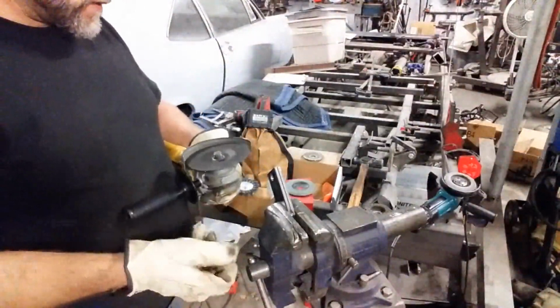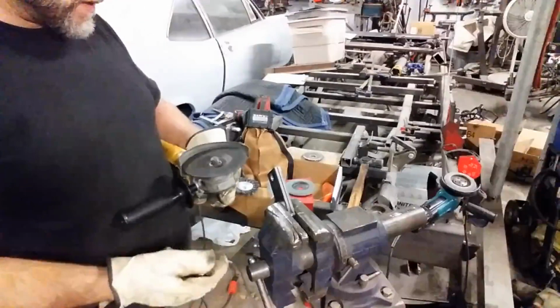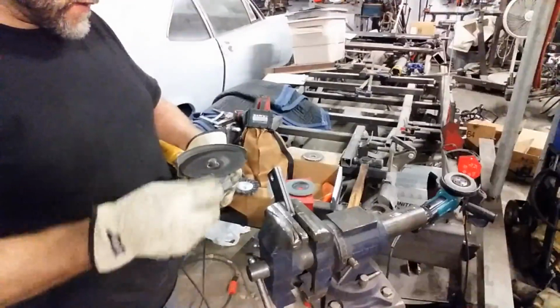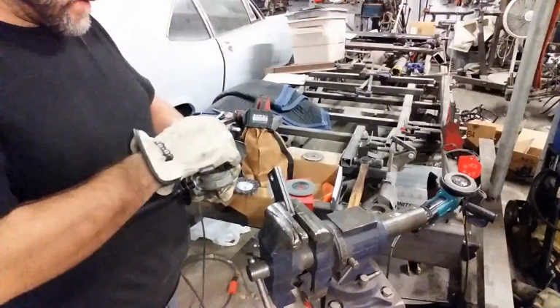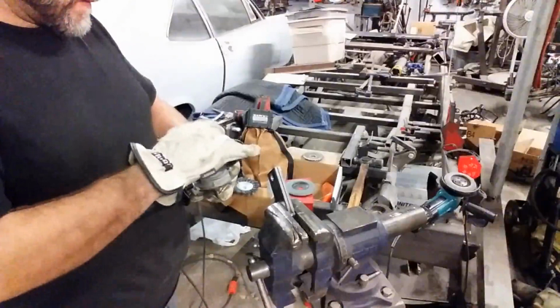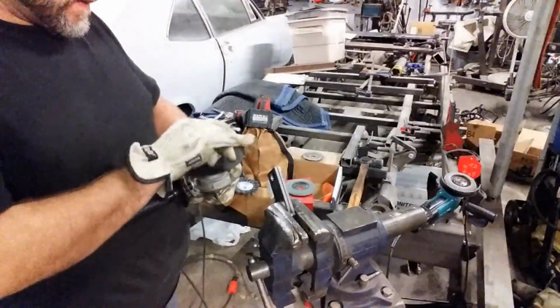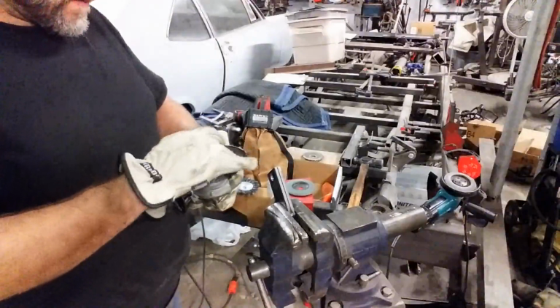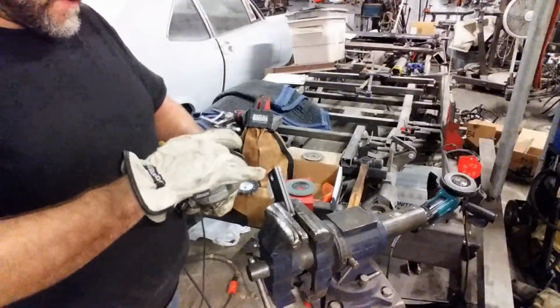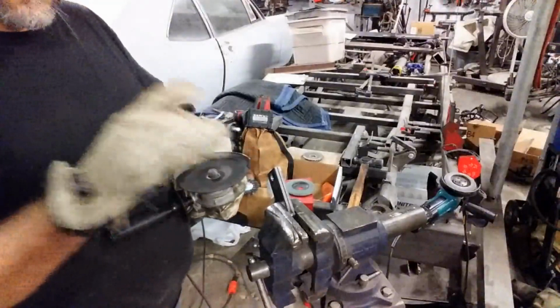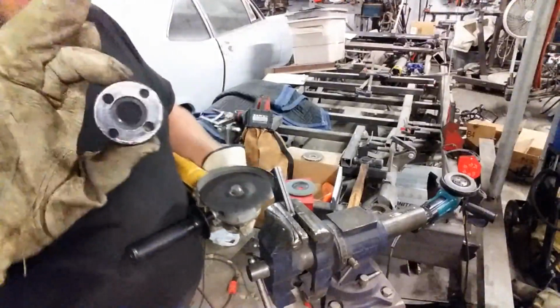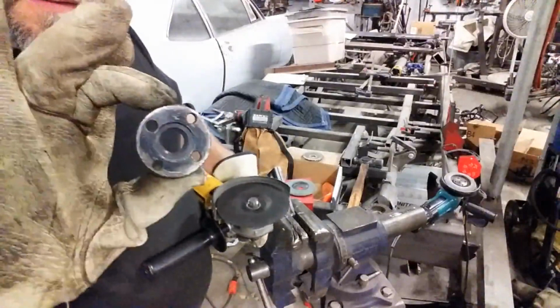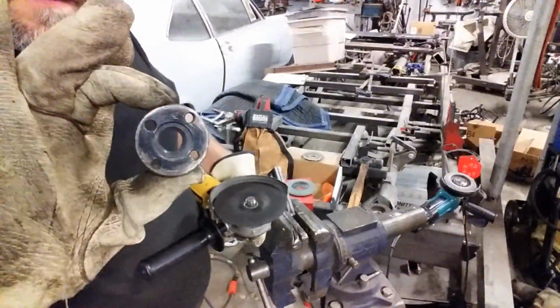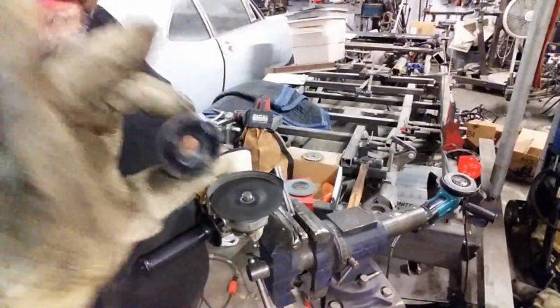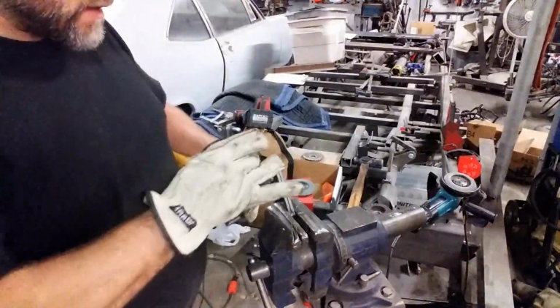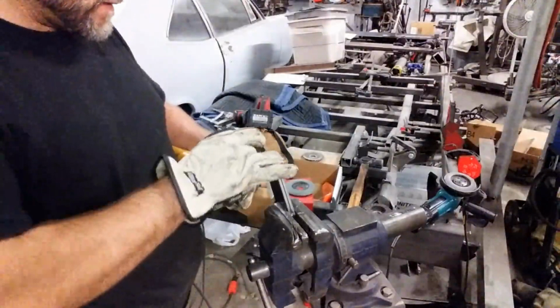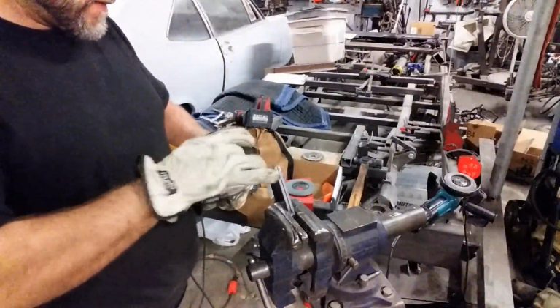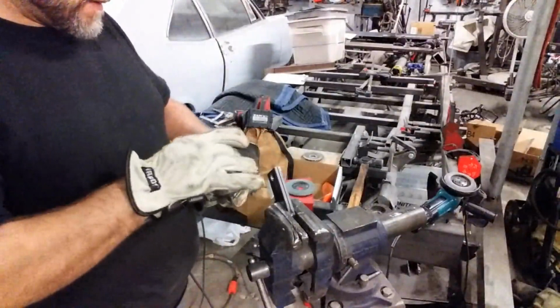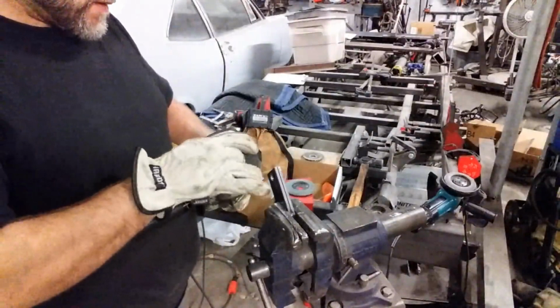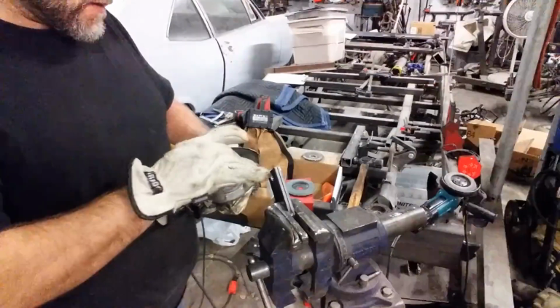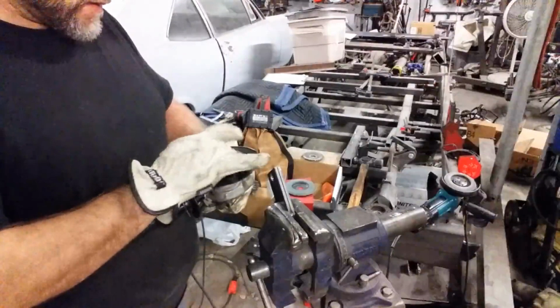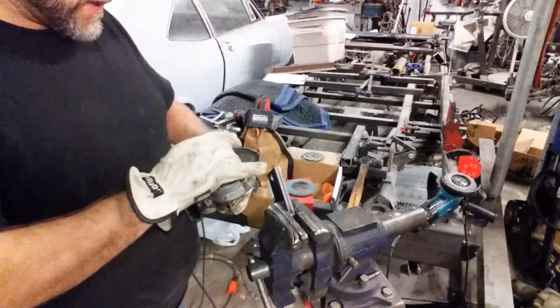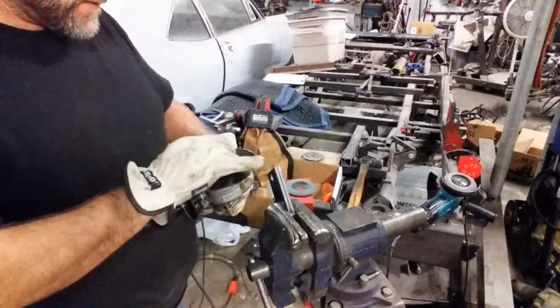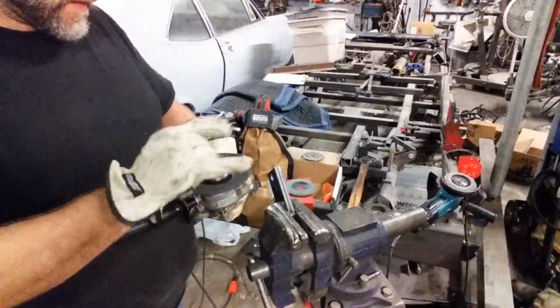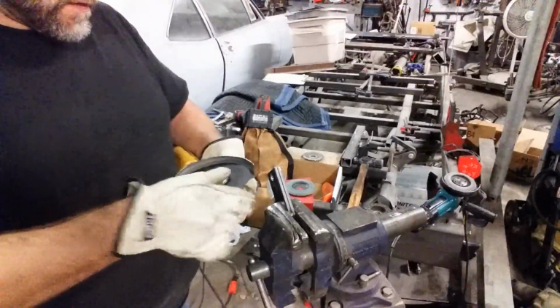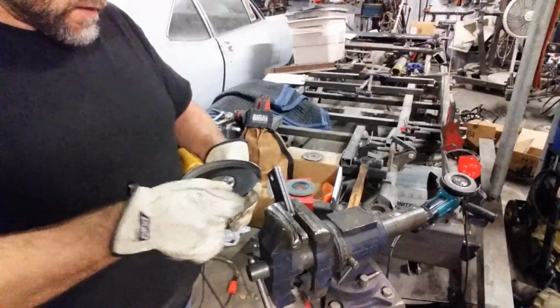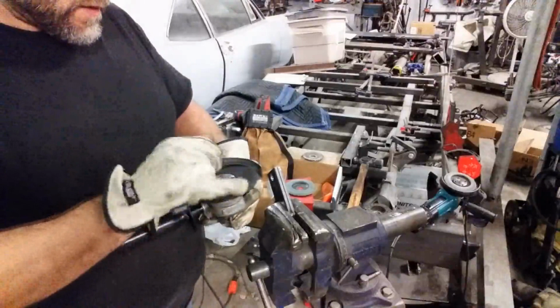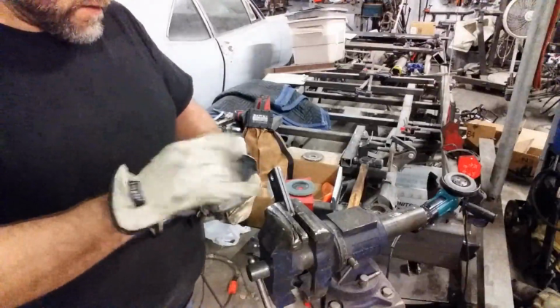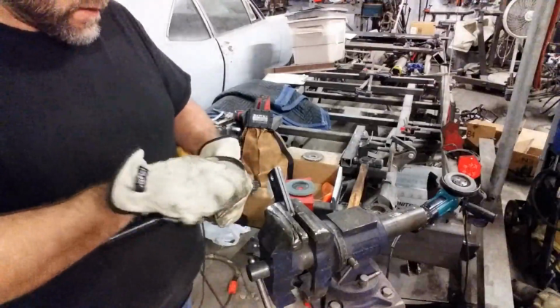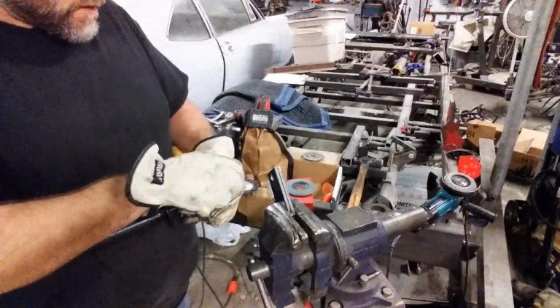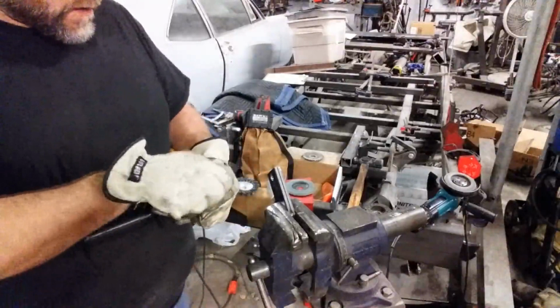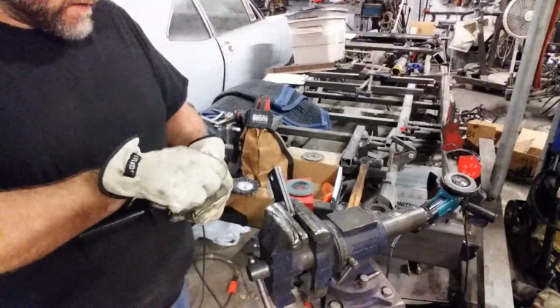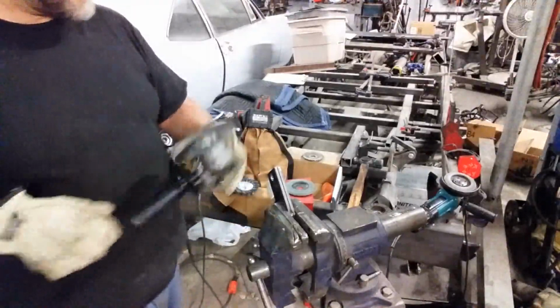I've used a little bit of everything over the years. And don't forget — recess side down. The other side is going to allow it to spin. And there we go, nice and tight.